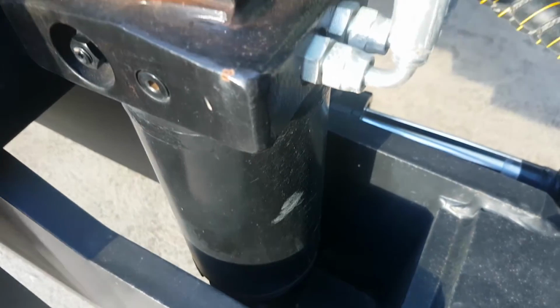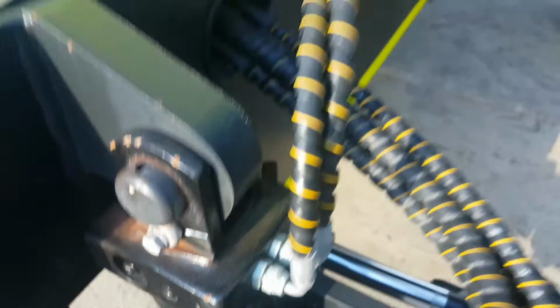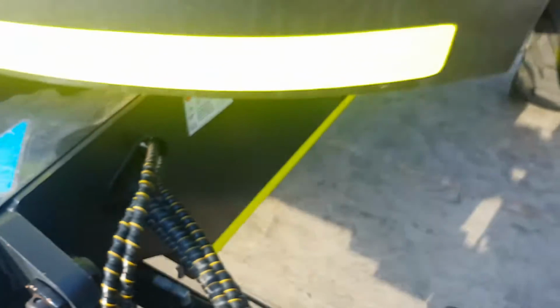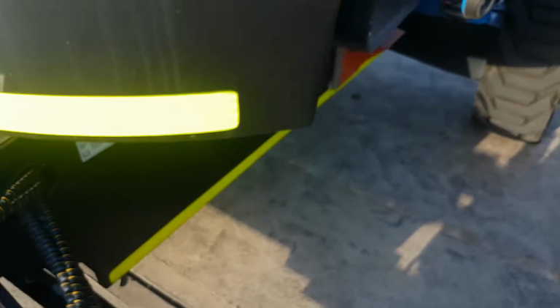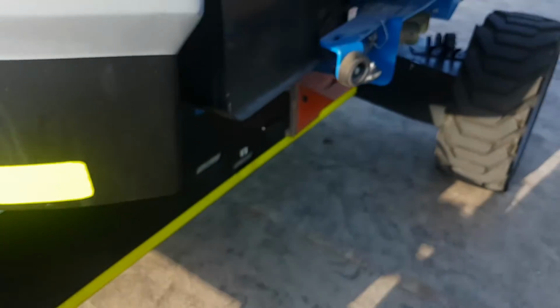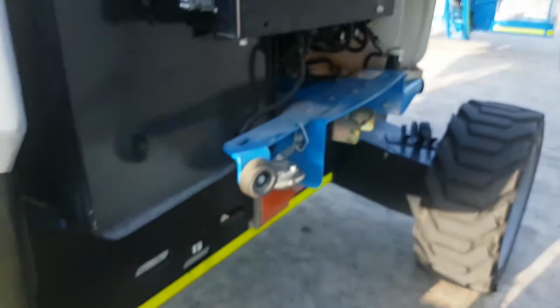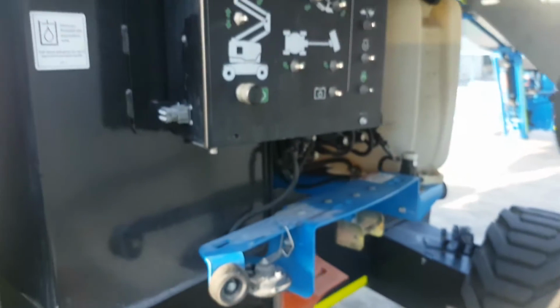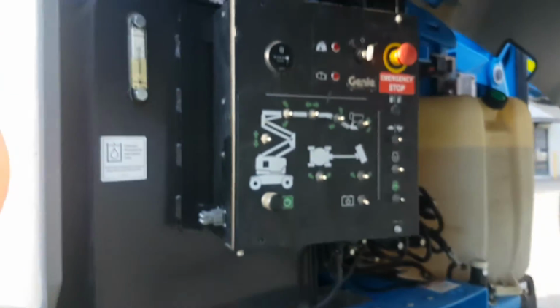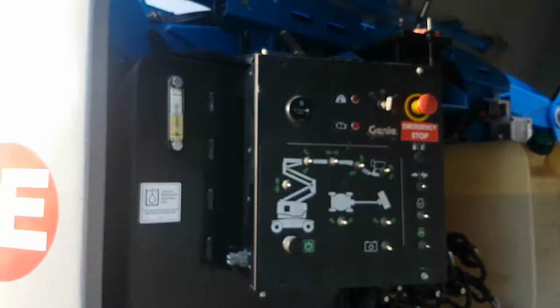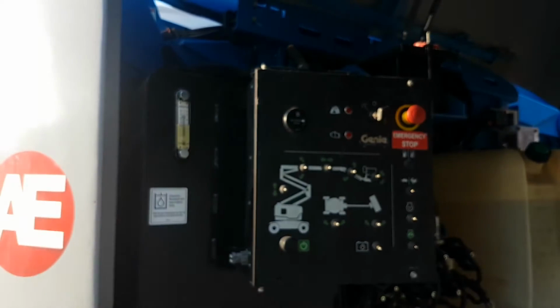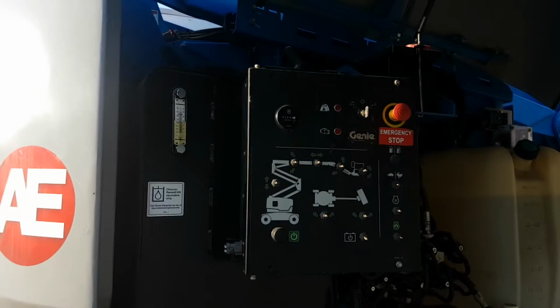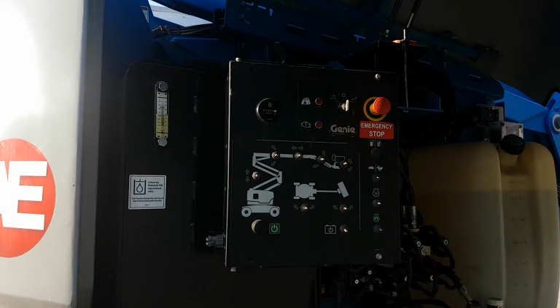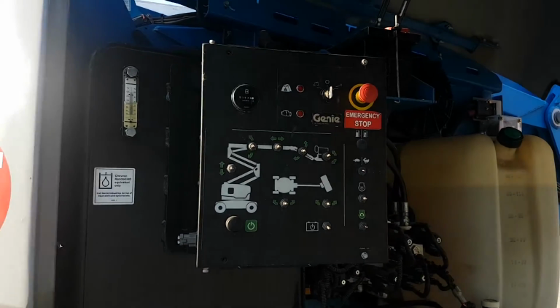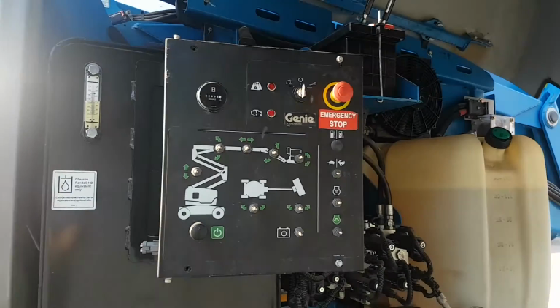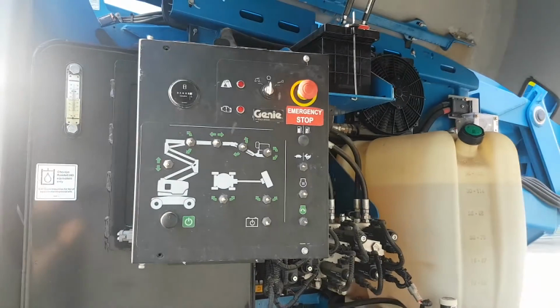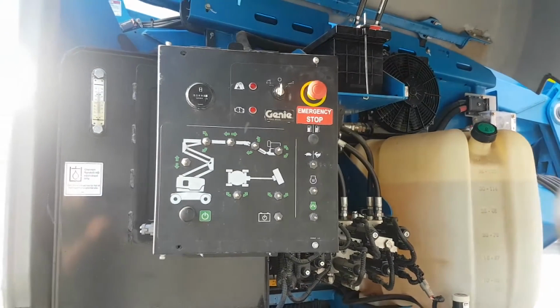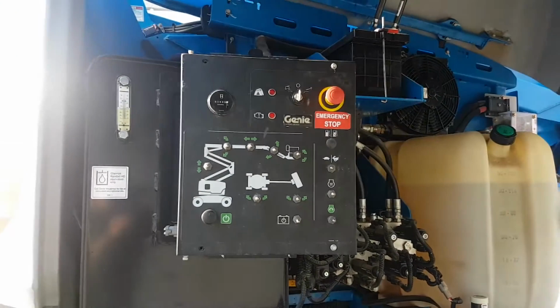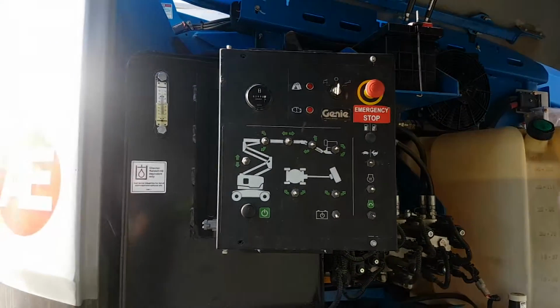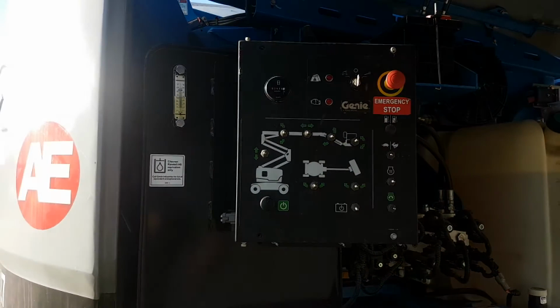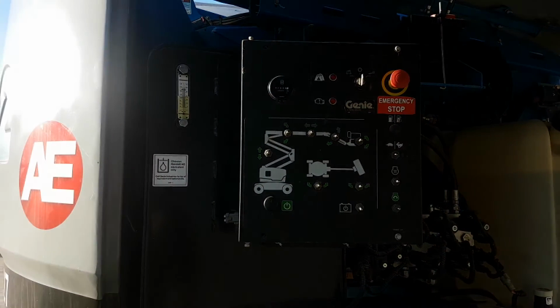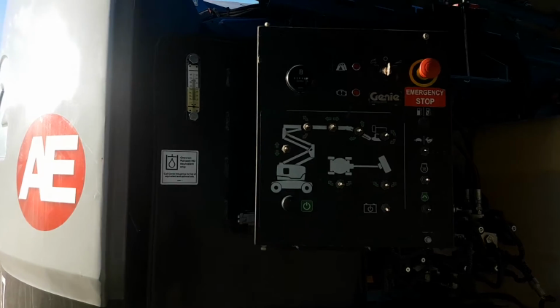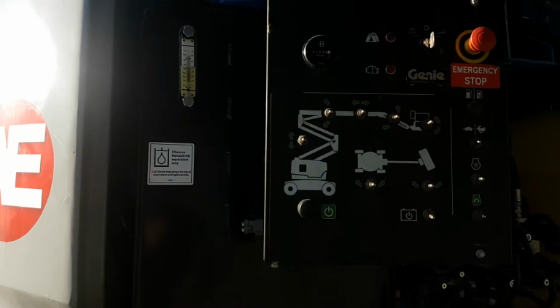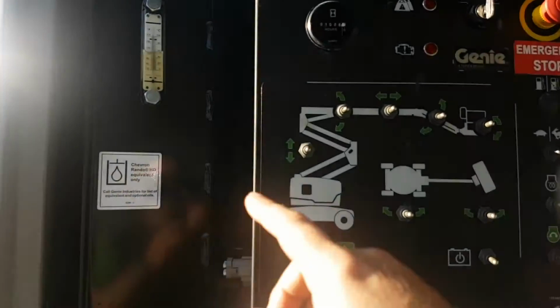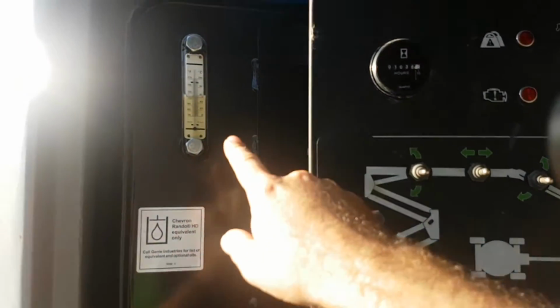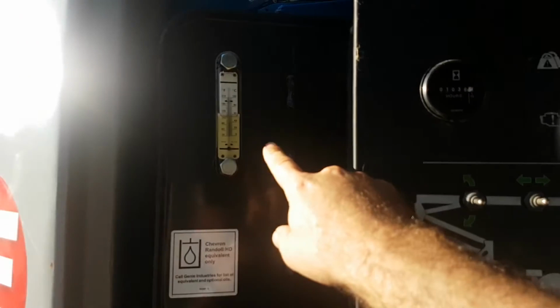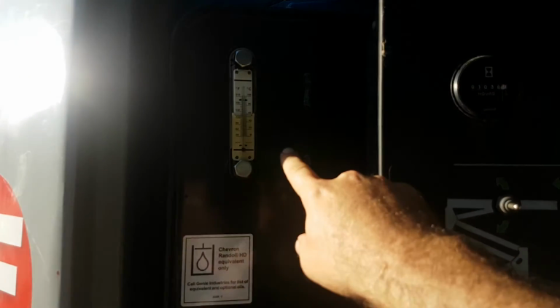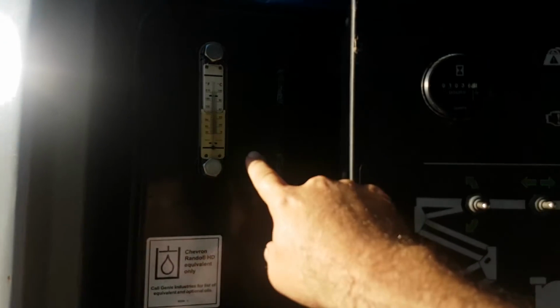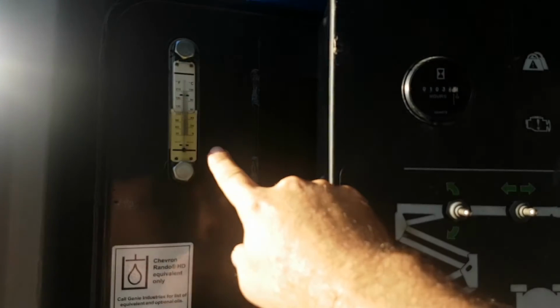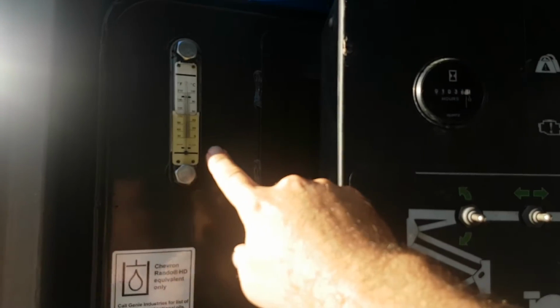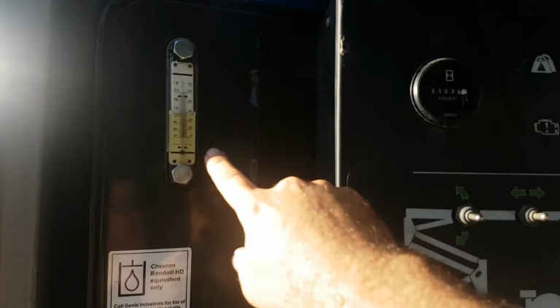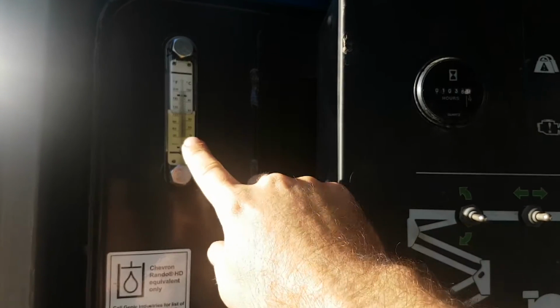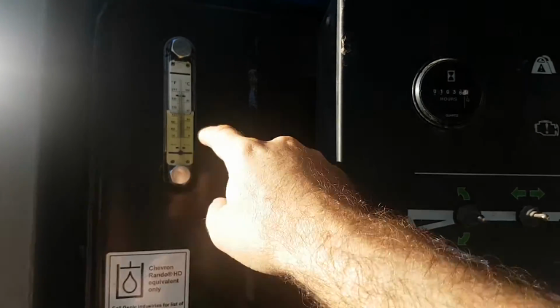As we go along to the compartment where we've got all the hydraulic components, the first thing to look at is the hydraulic oil level. It should be about halfway up the side glass, which is fairly standard, and that's with everything parked.